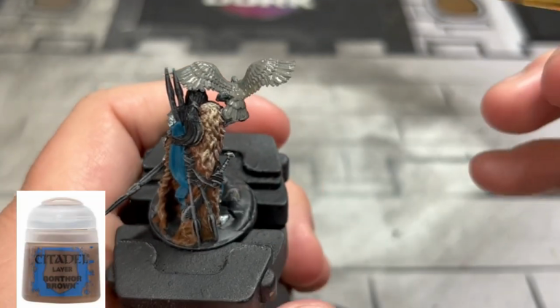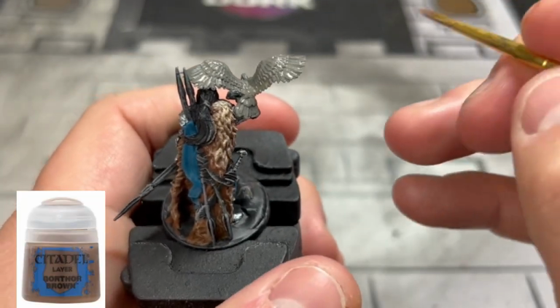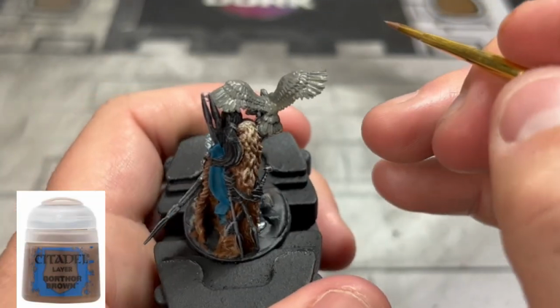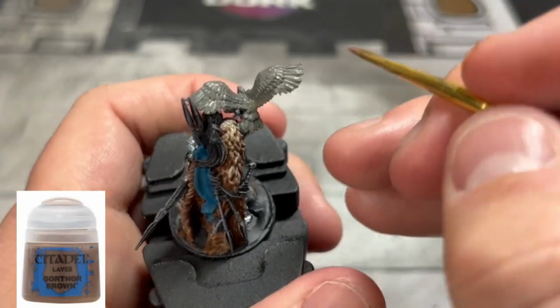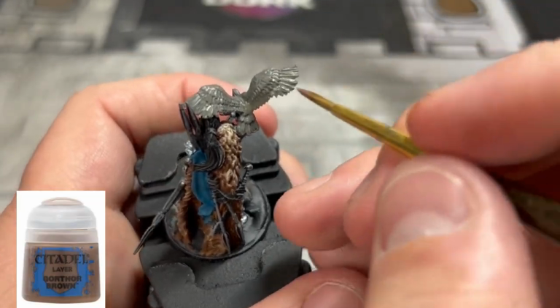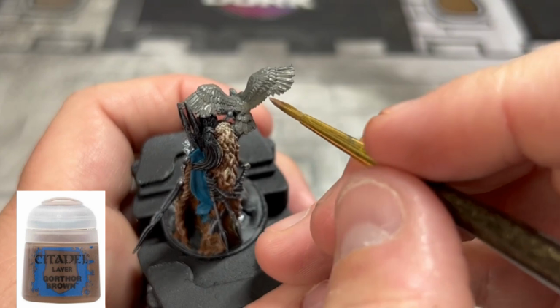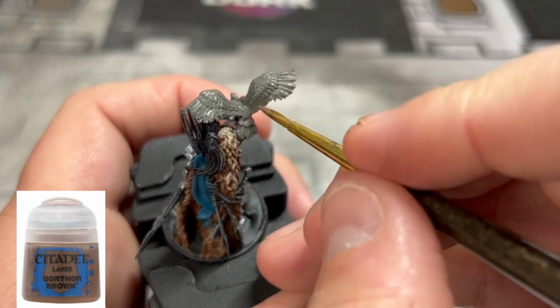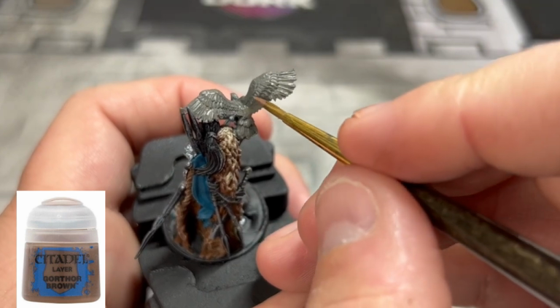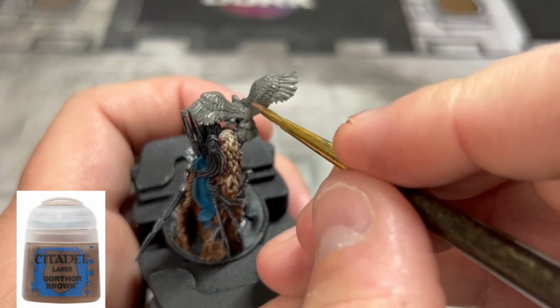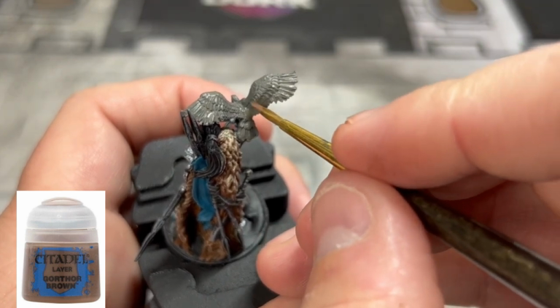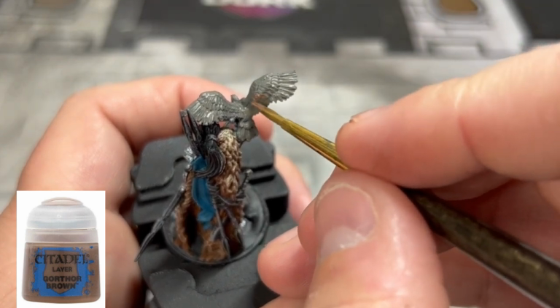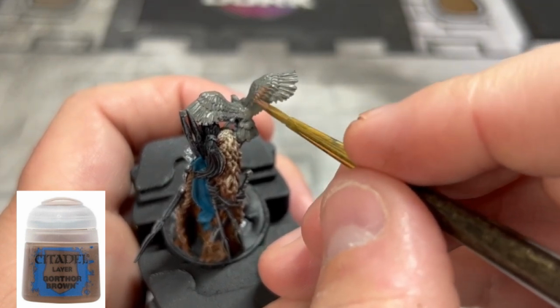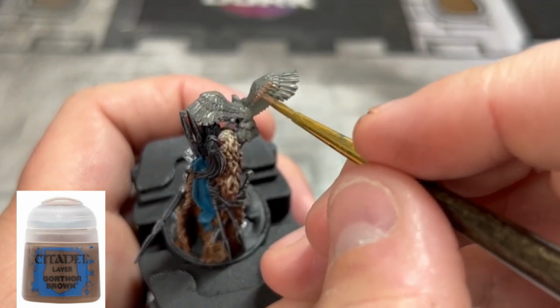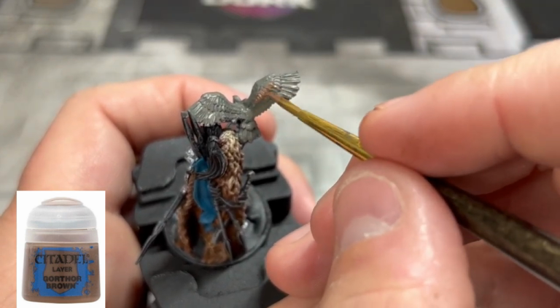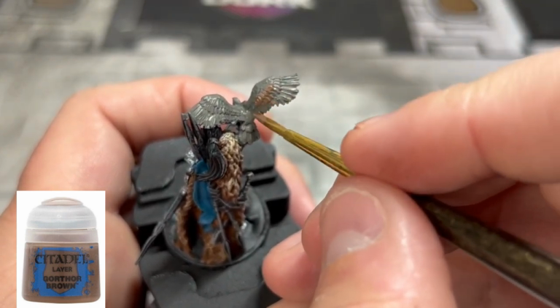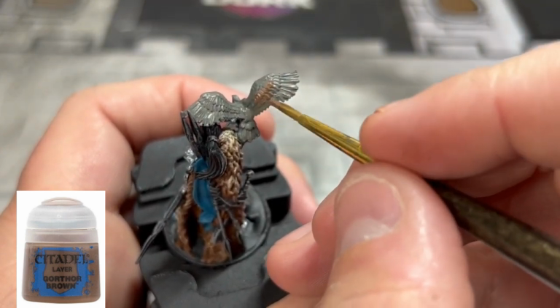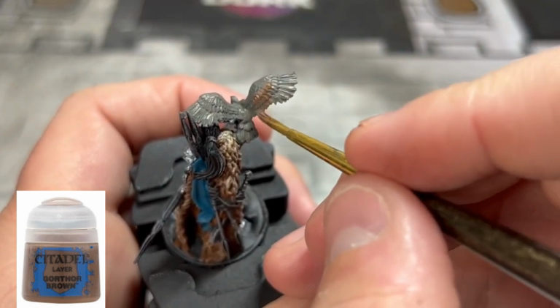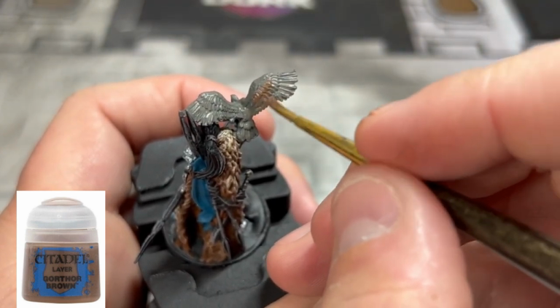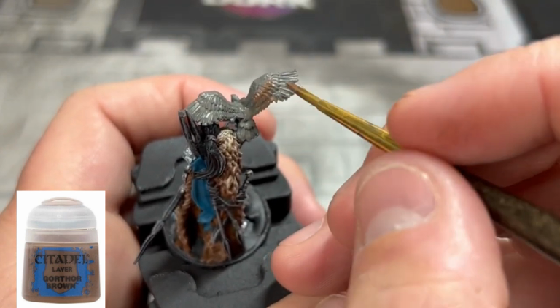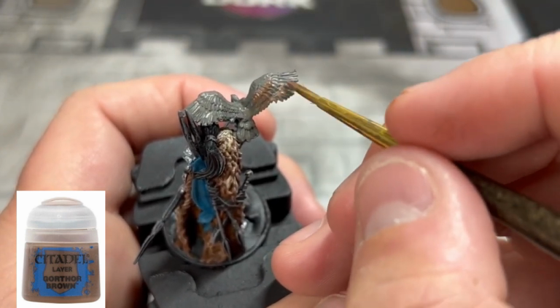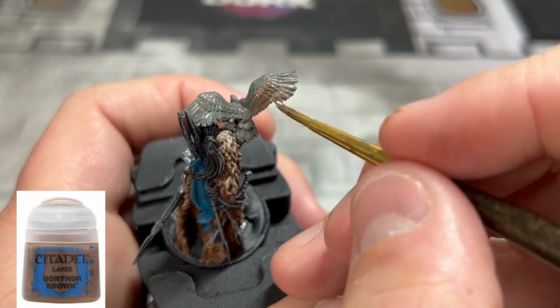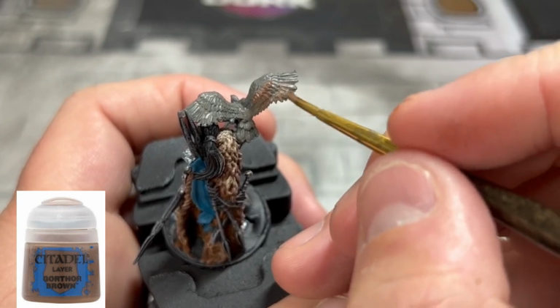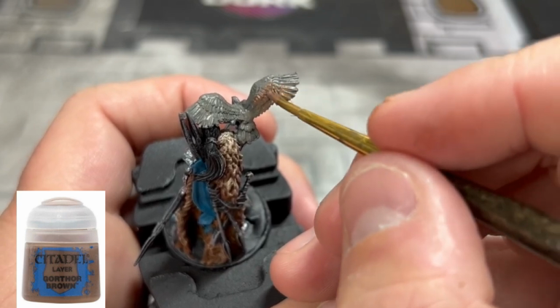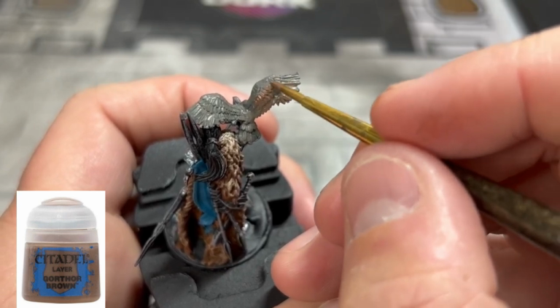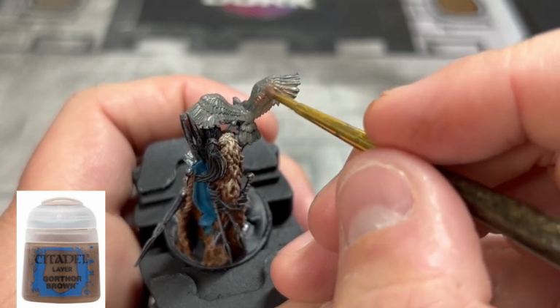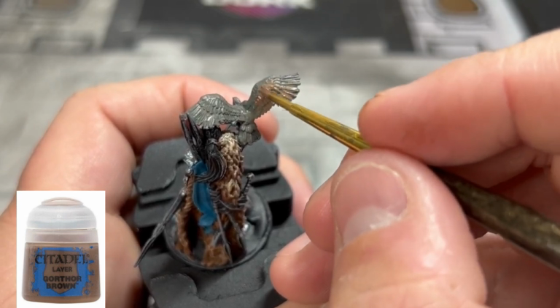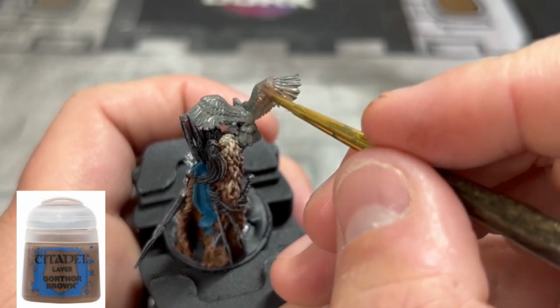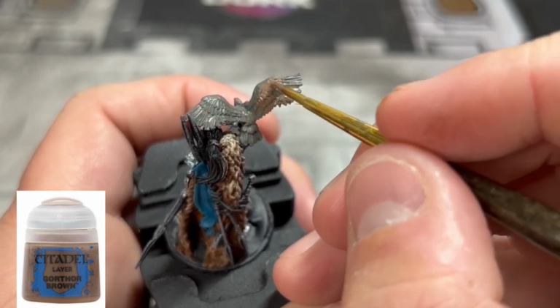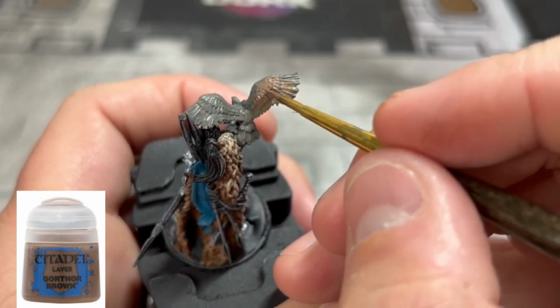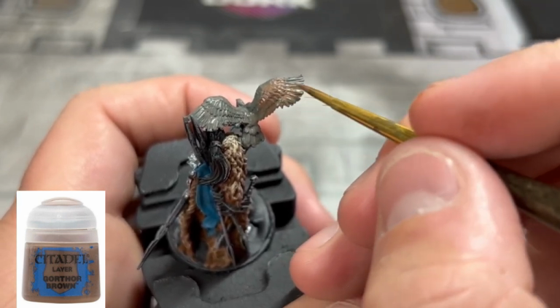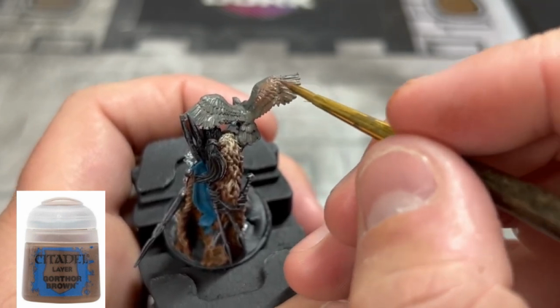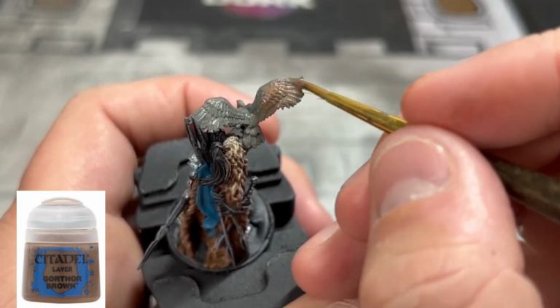Next we're going to use some Gorthor Brown and put it on to our hawk. We're going to put this over a vast majority of it — not using this sparingly — because we're going to use a couple other brown colors here in a second.